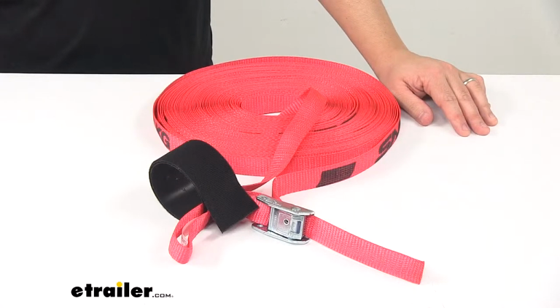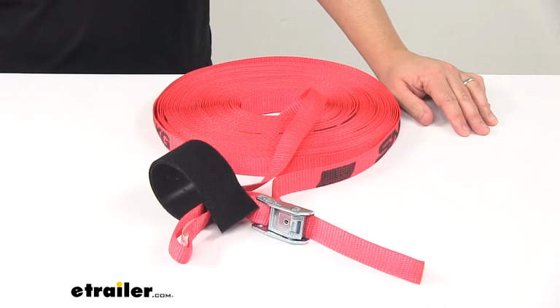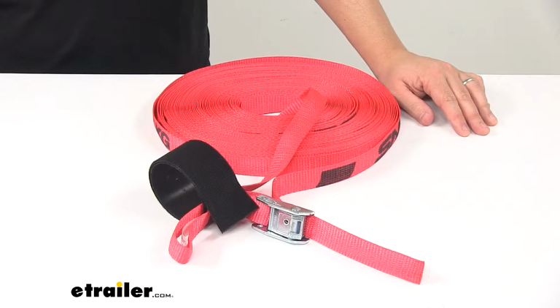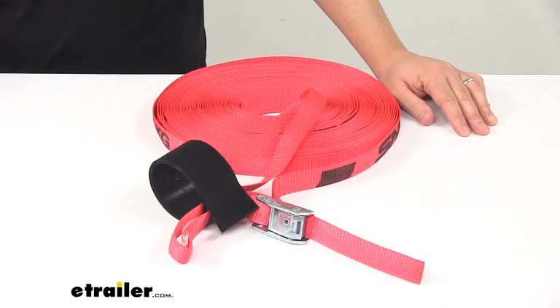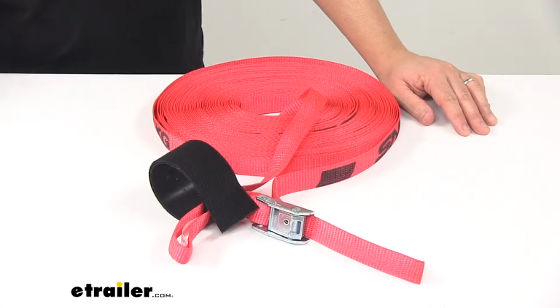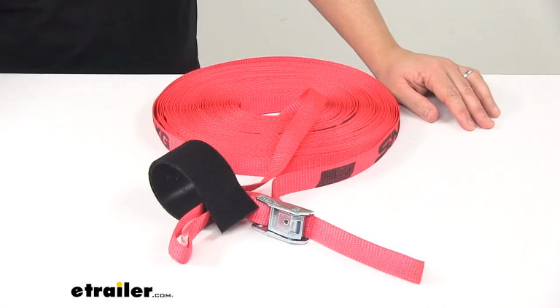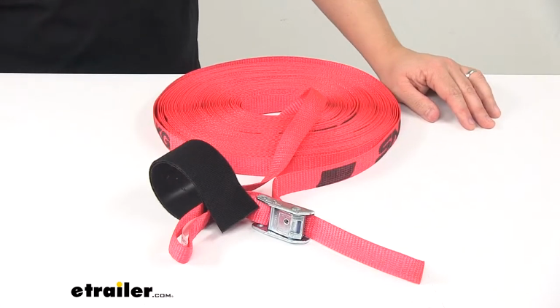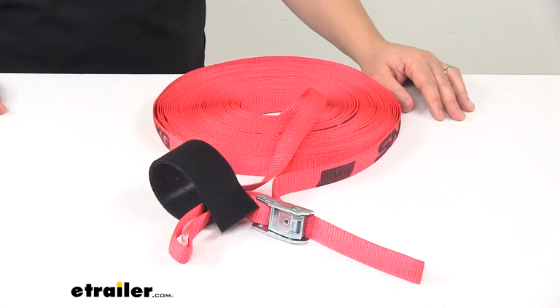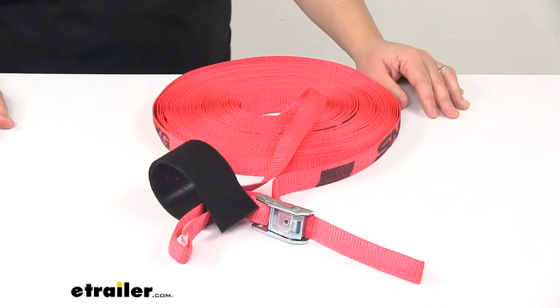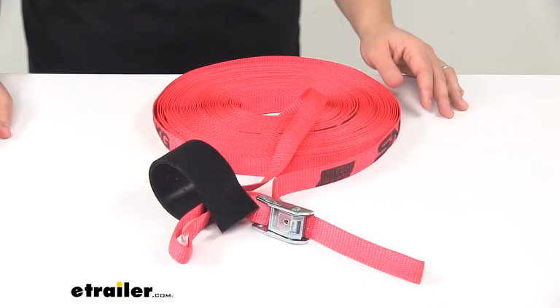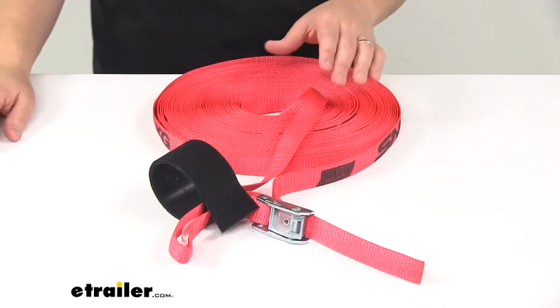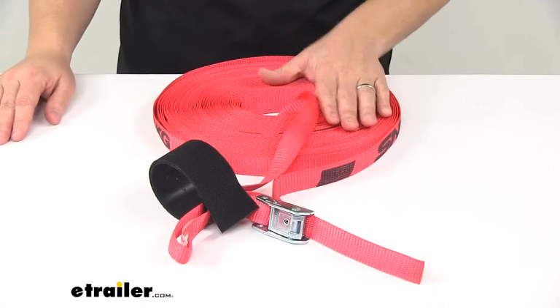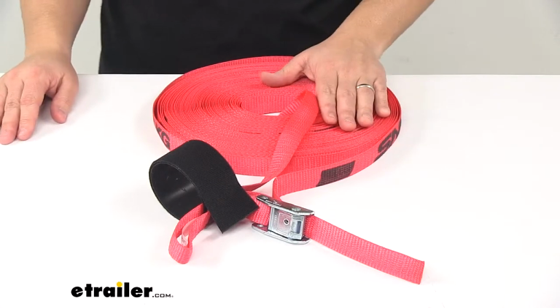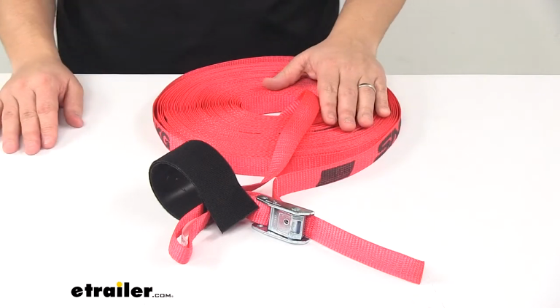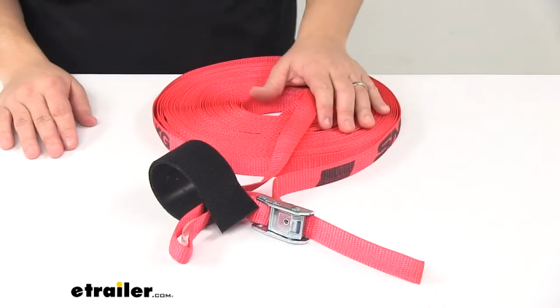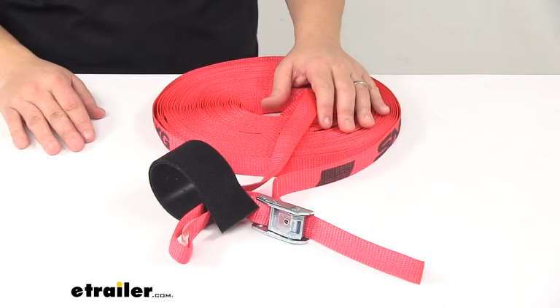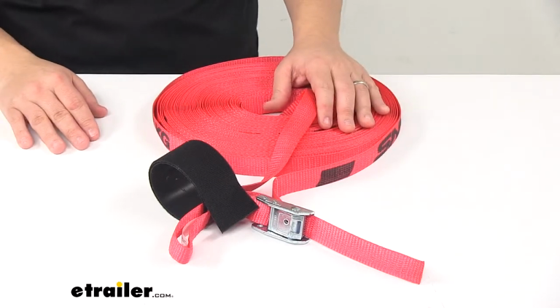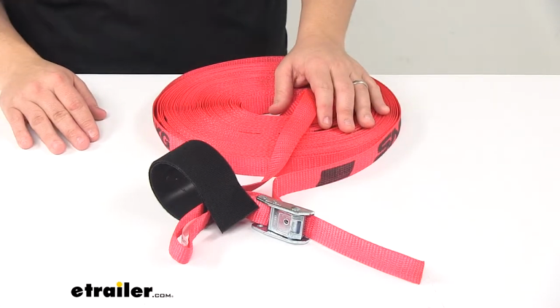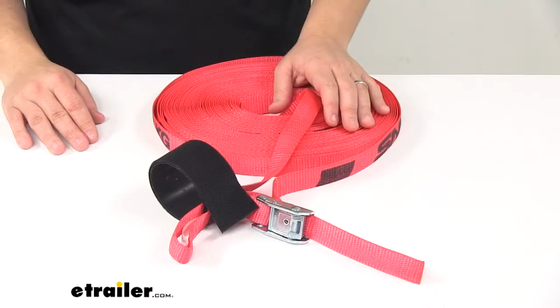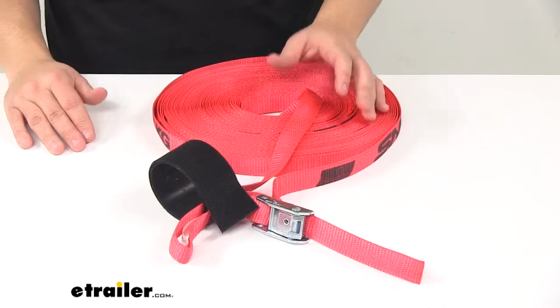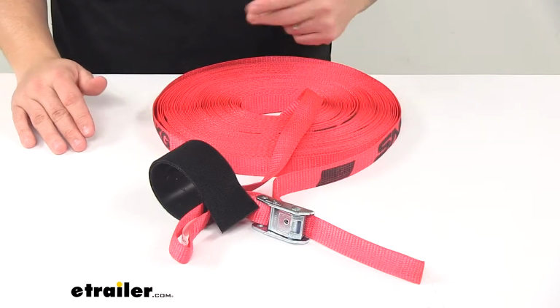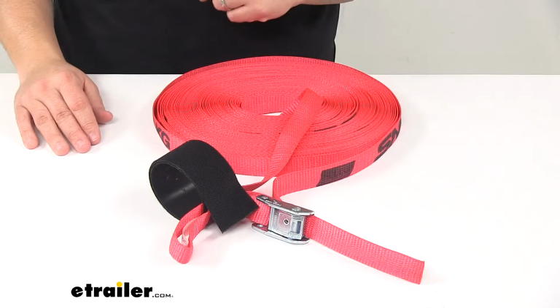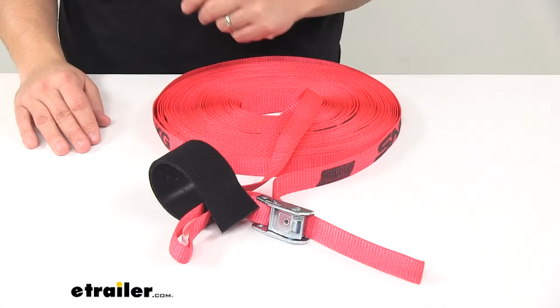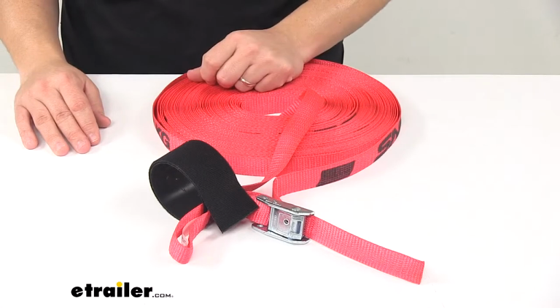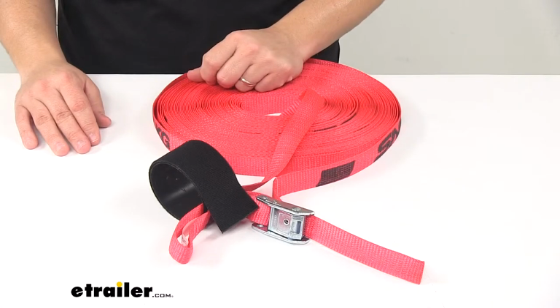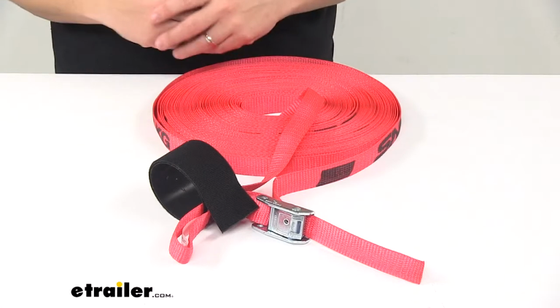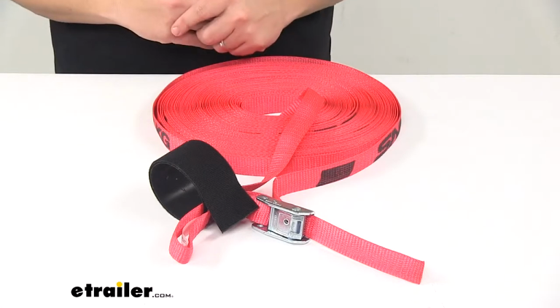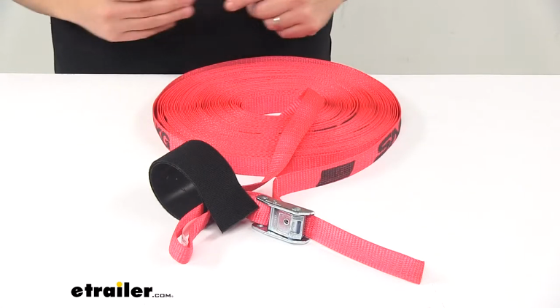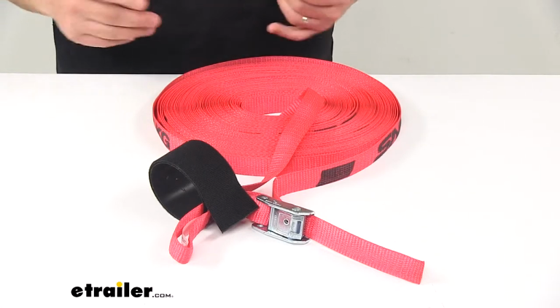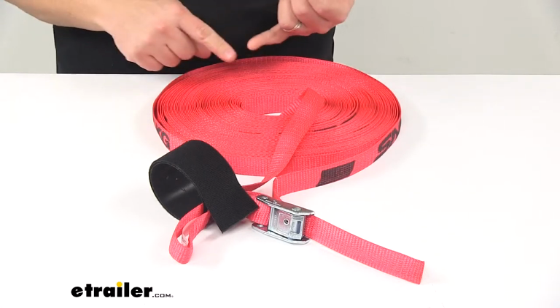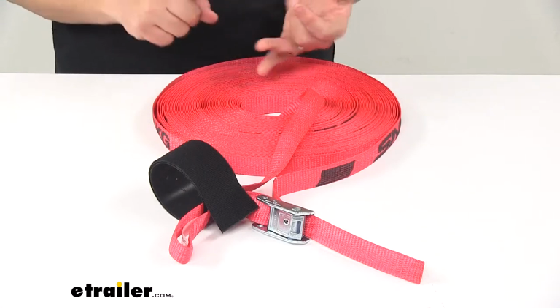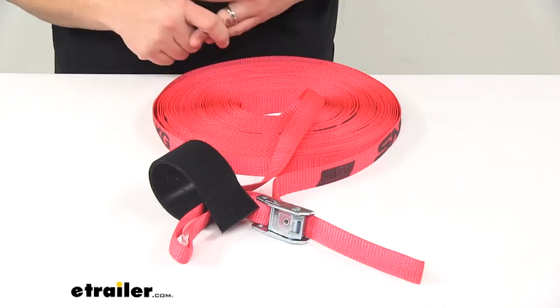Today we're taking a look at the Snap-Lock Cam Buckle Scent Strap. This heavy-duty cinching tie-down lets you secure cargo to your truck bed, trailer, ladder rack, and so on. It's great for securing nets and tarps.